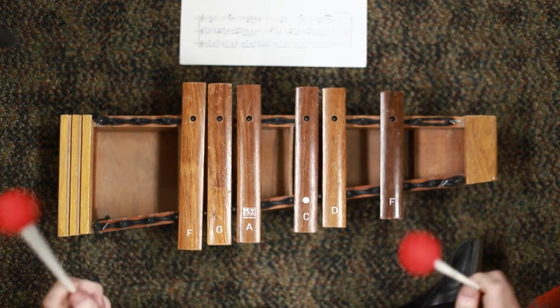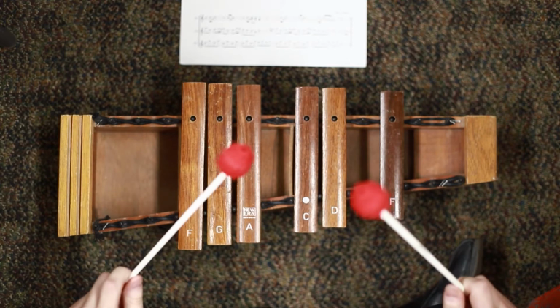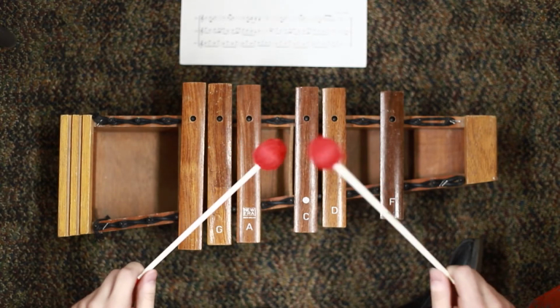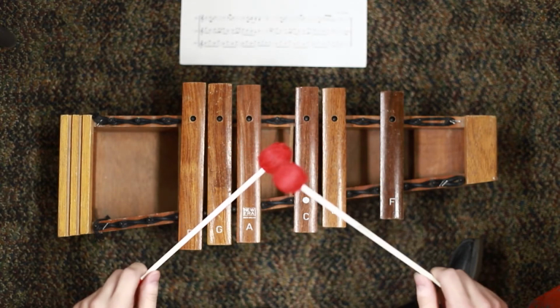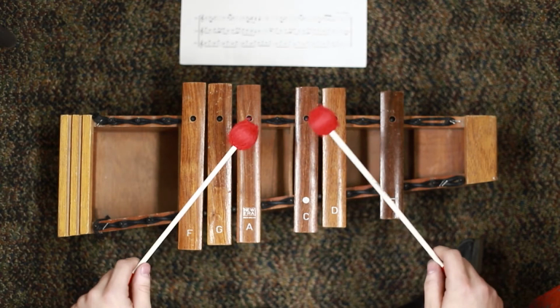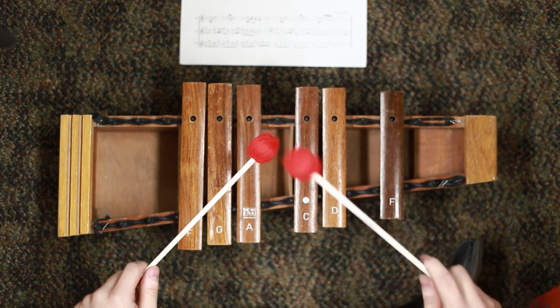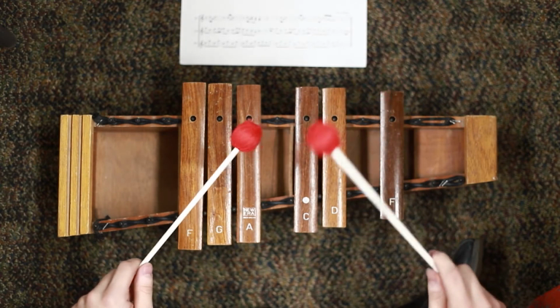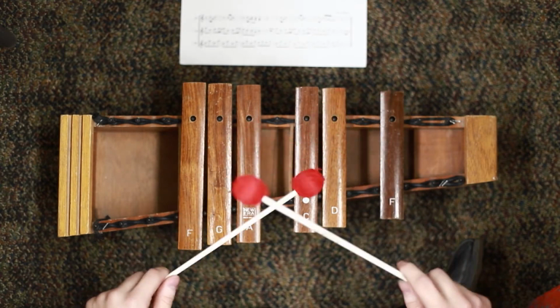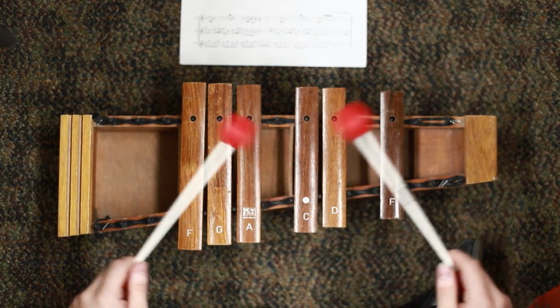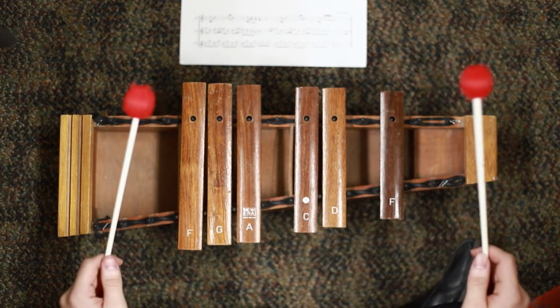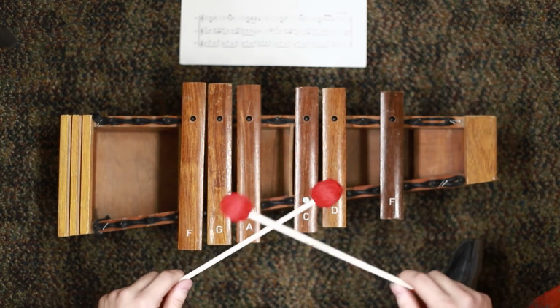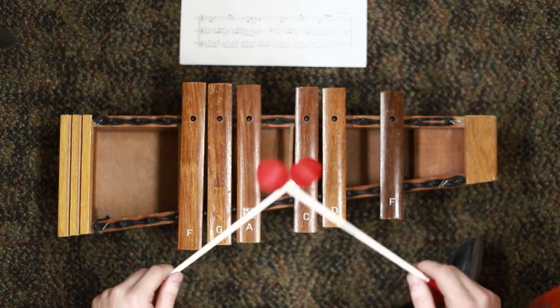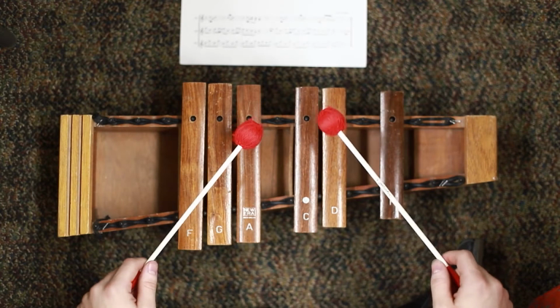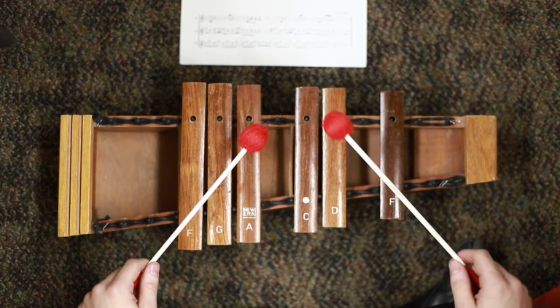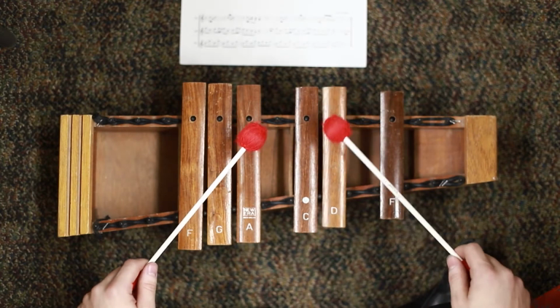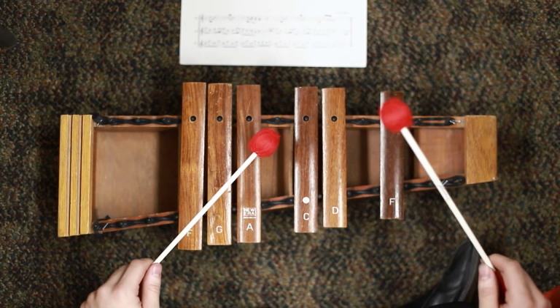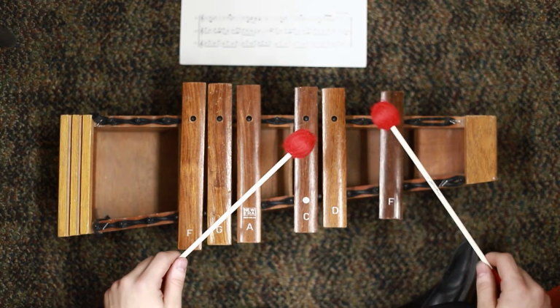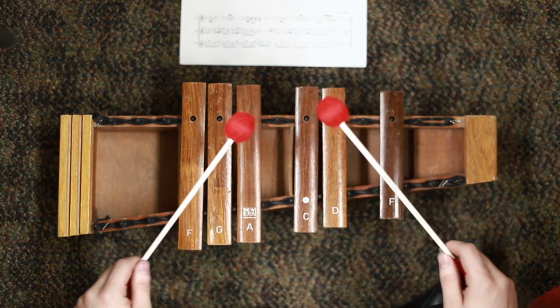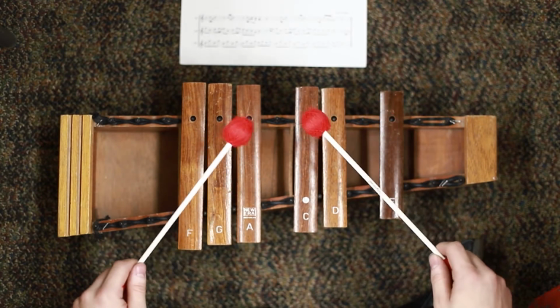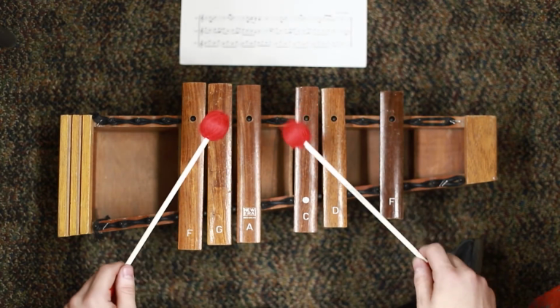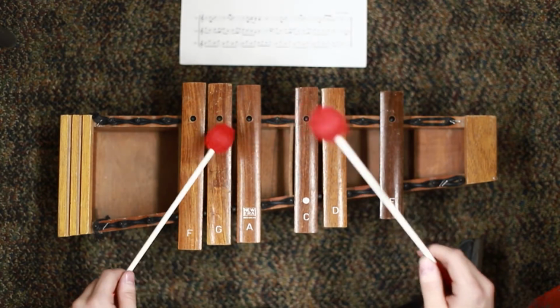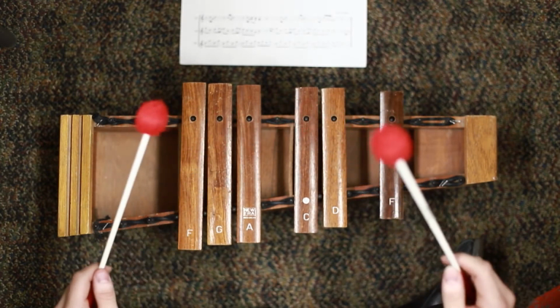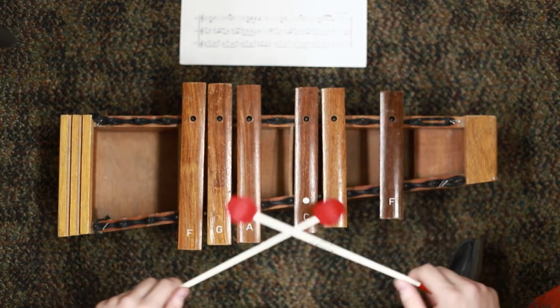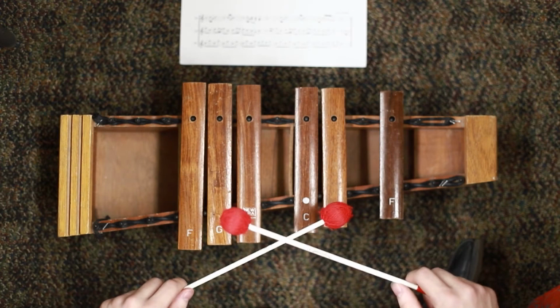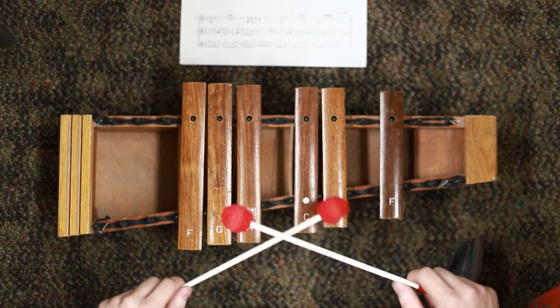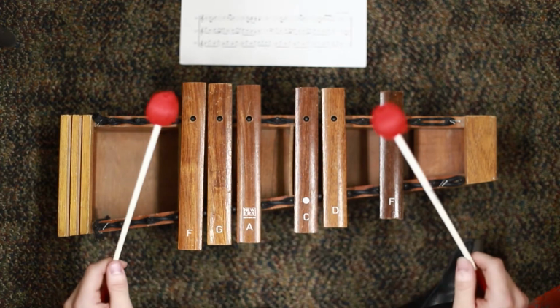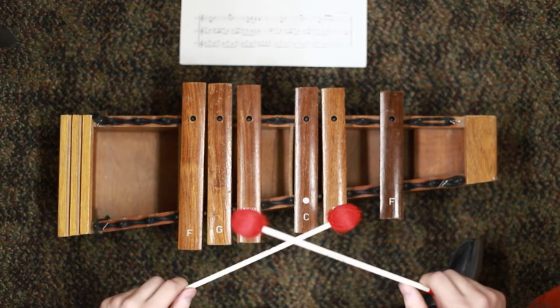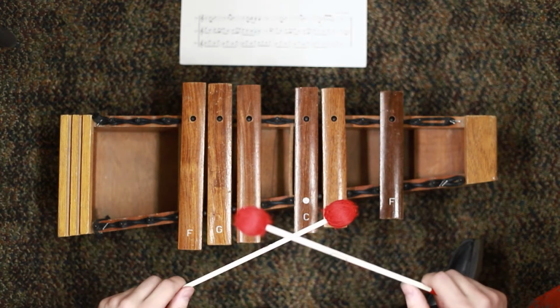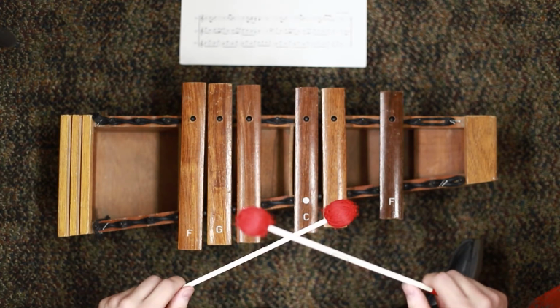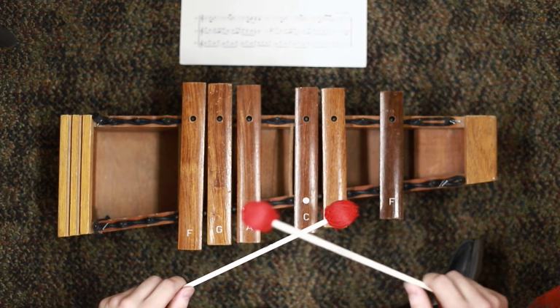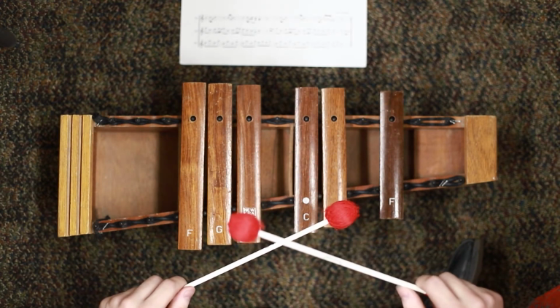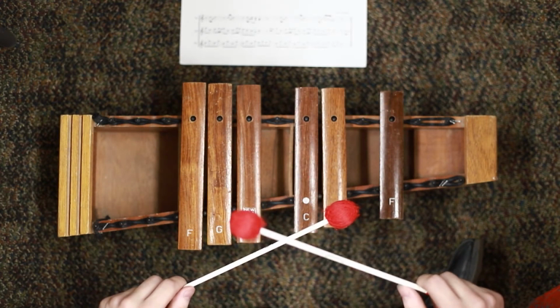You do that one time differently. The last measure of this phrase — the A section — goes like this, and you end right before the second line.